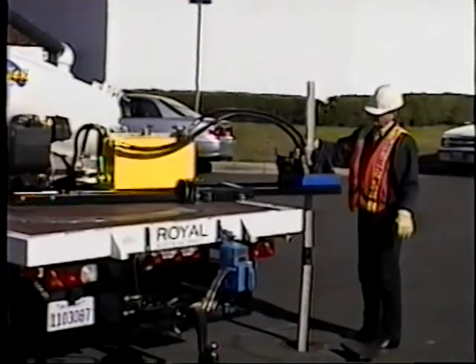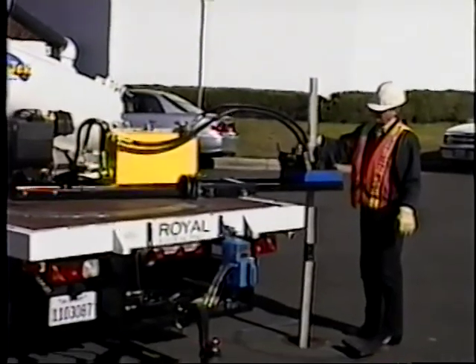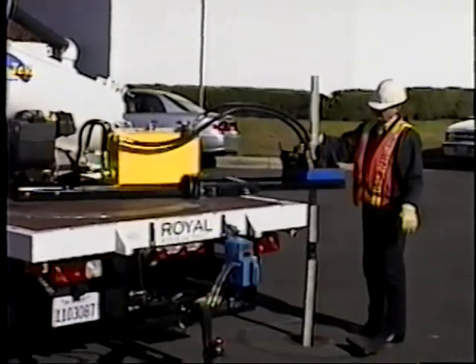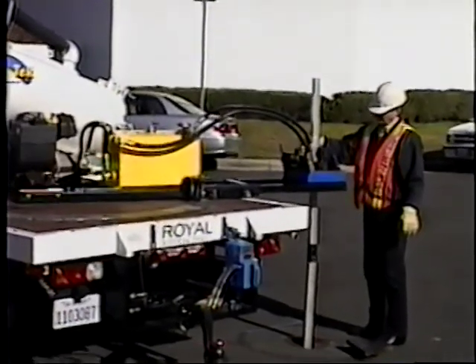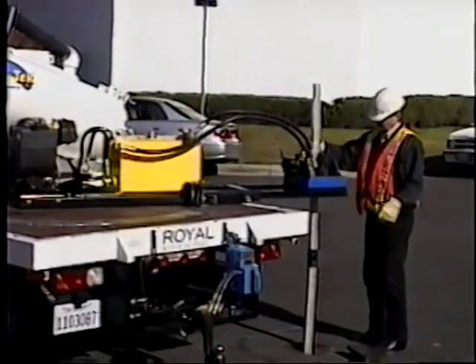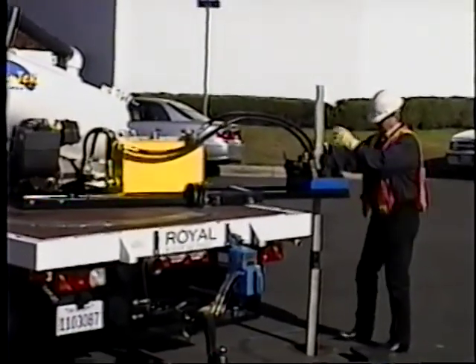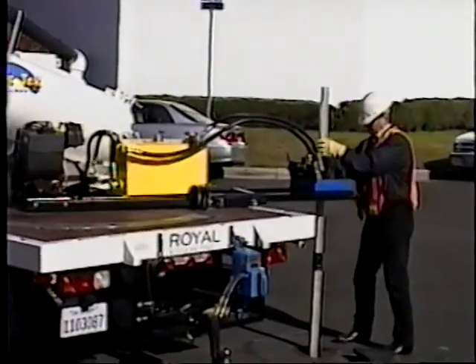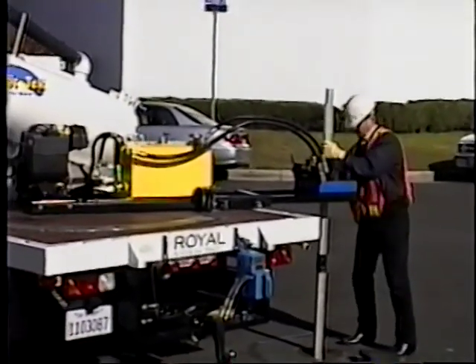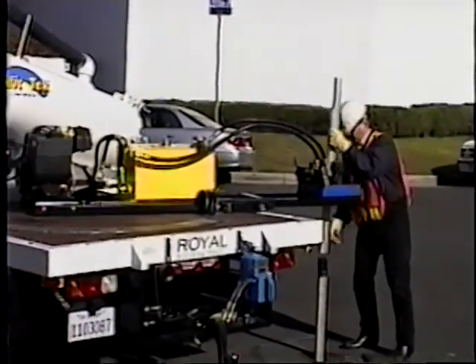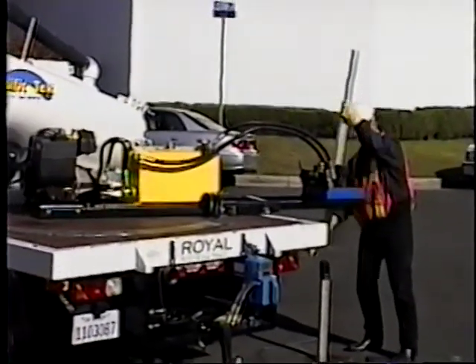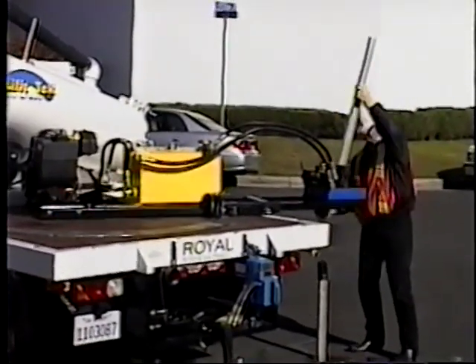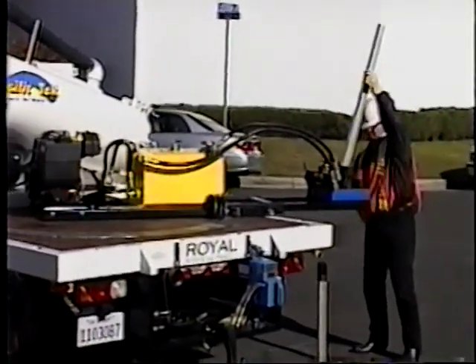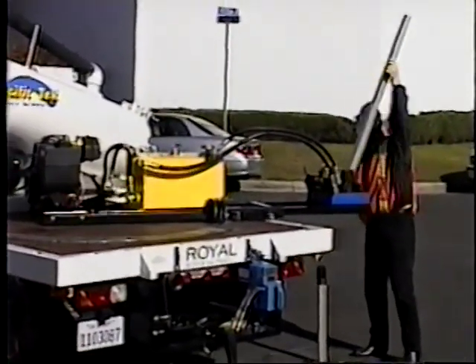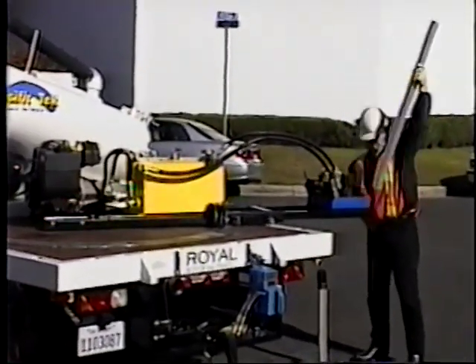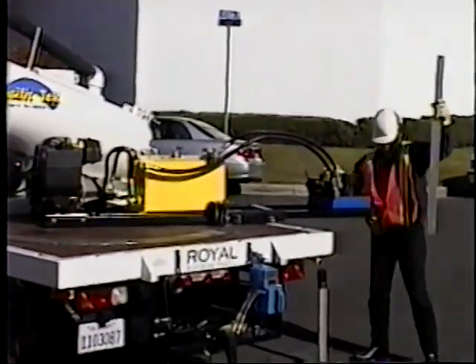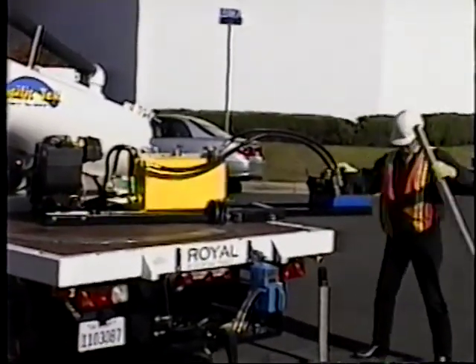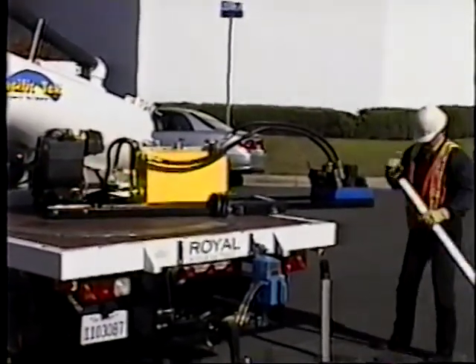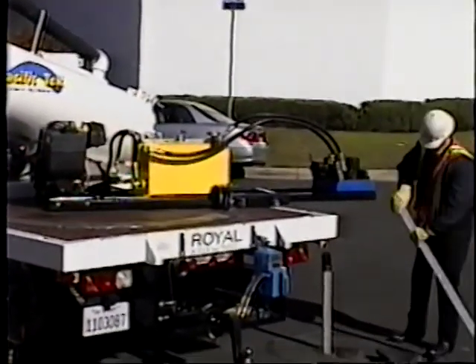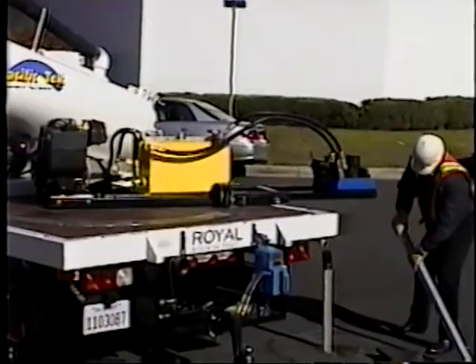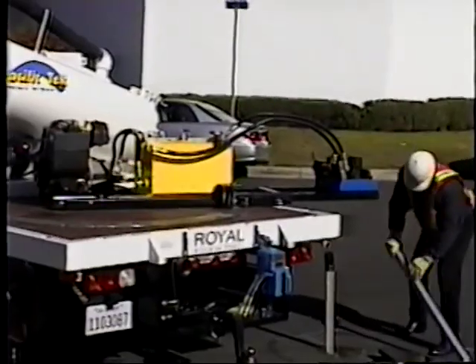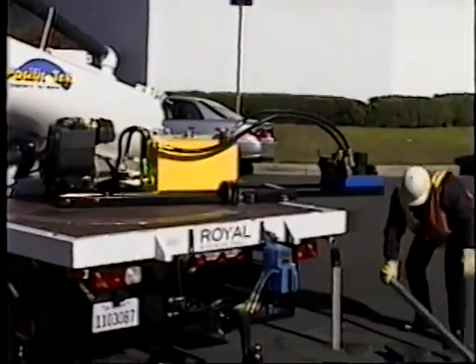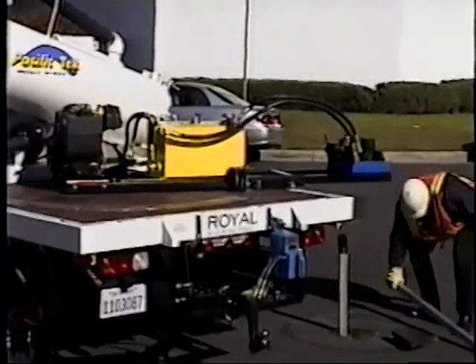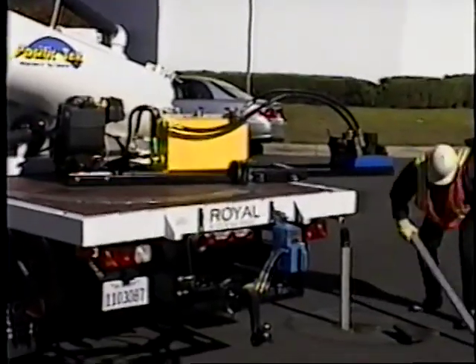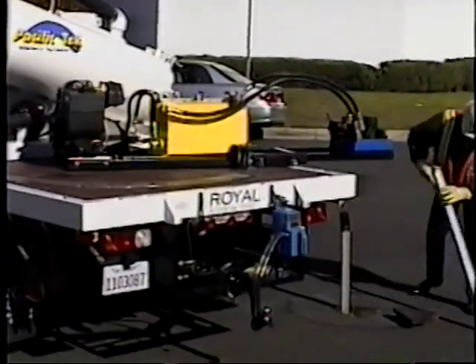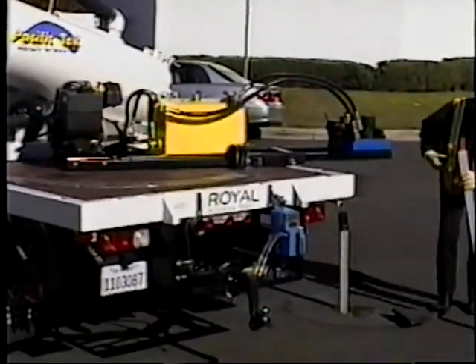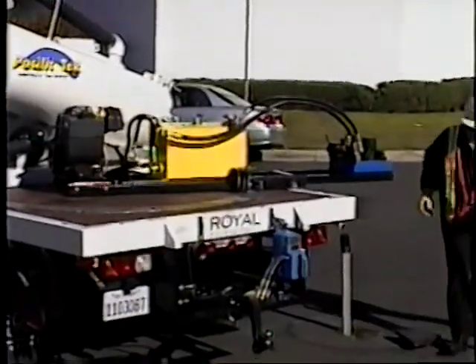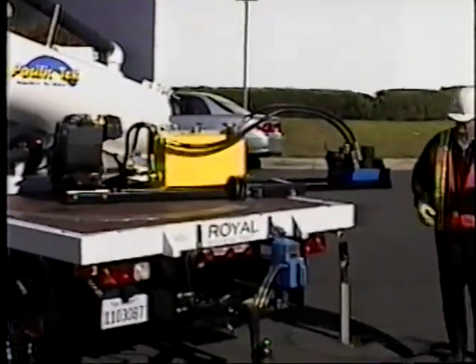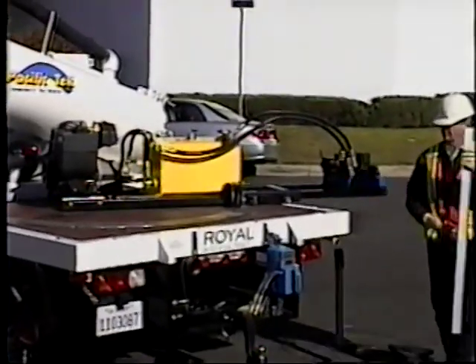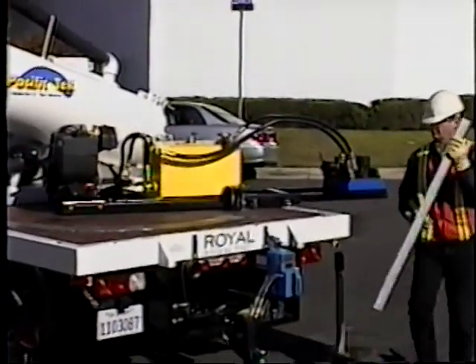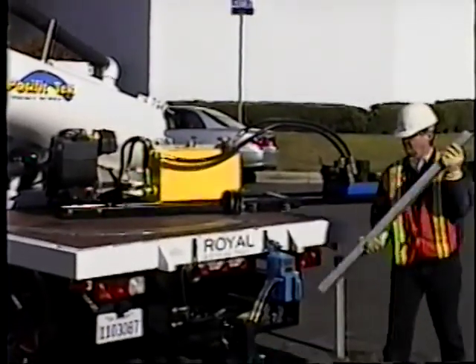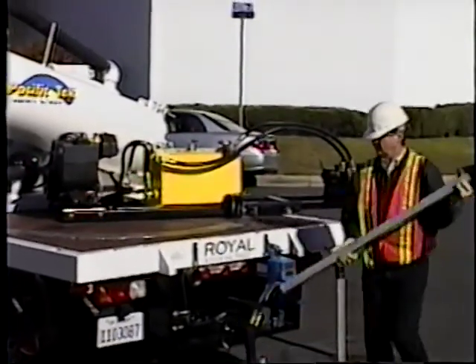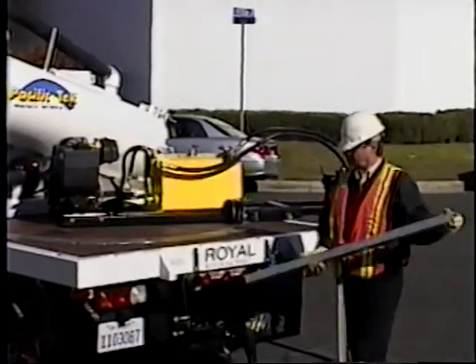If we had a triangular cluster as you have with hydrant and bypass valves, we could easily do all three without having to move the truck.